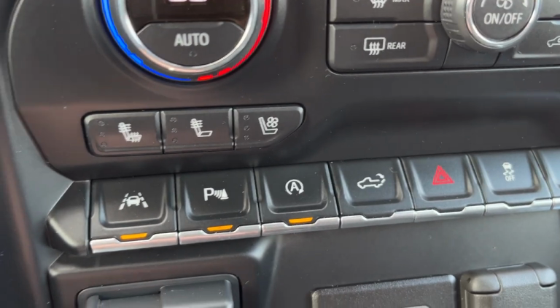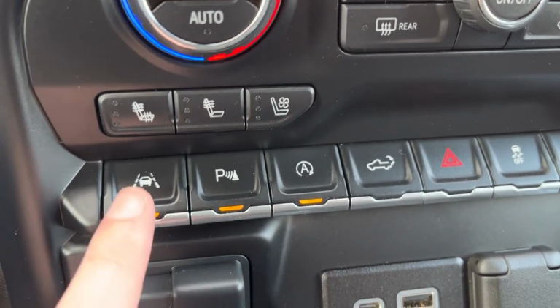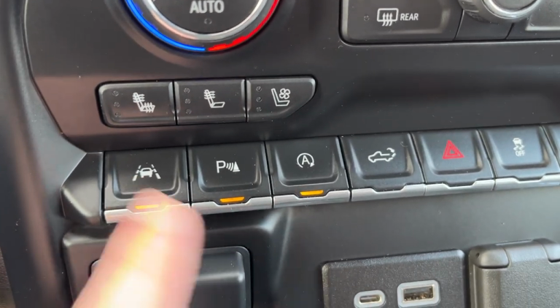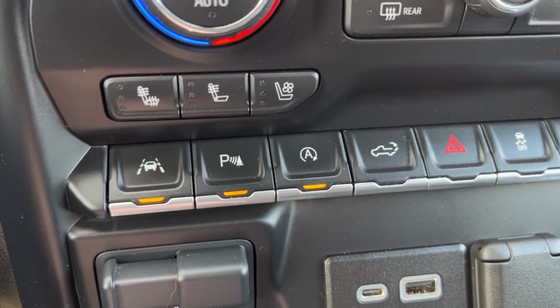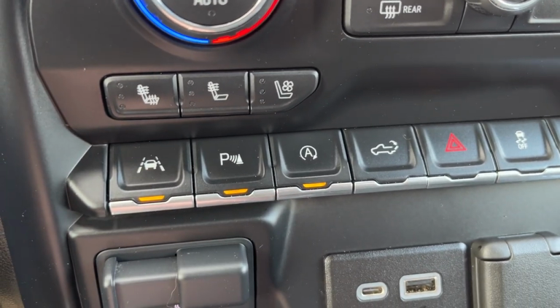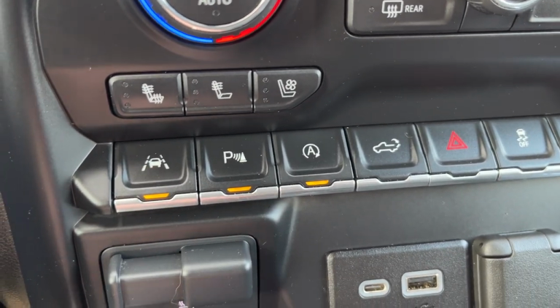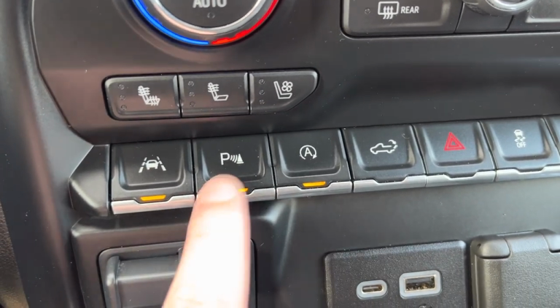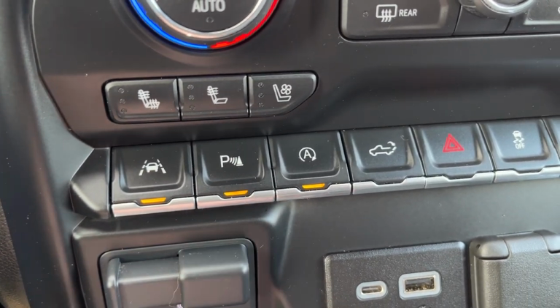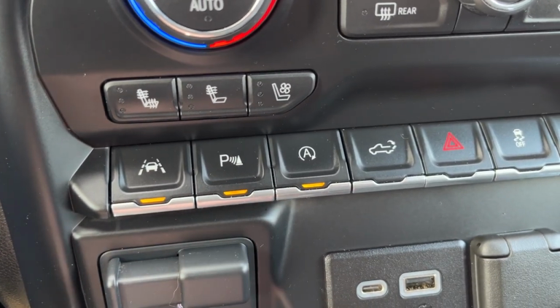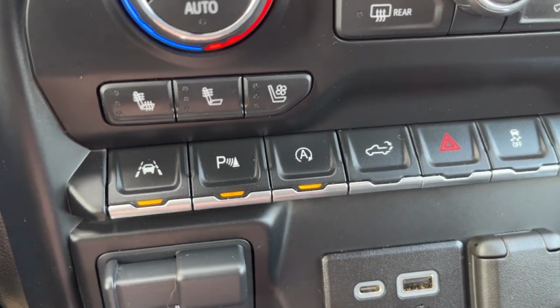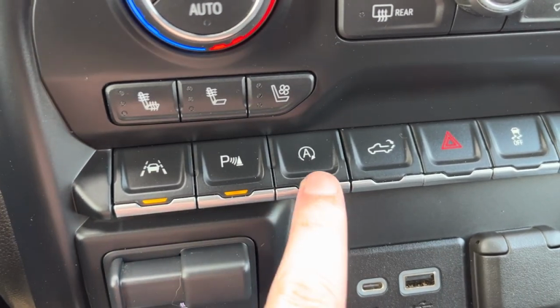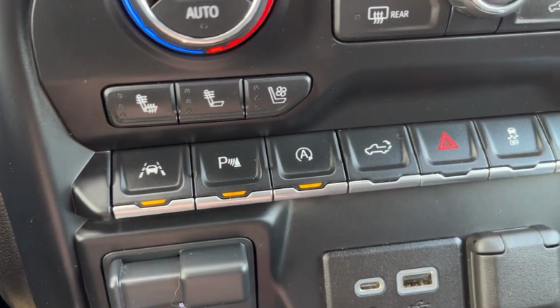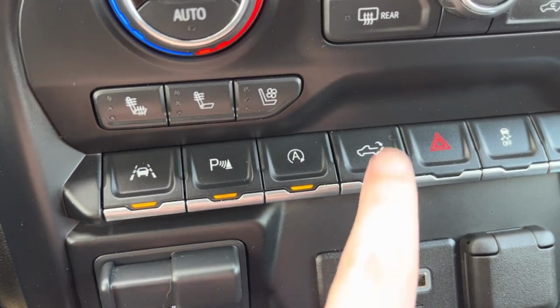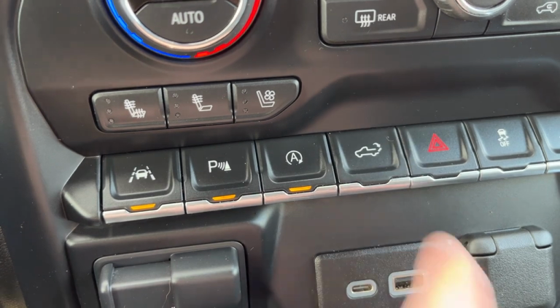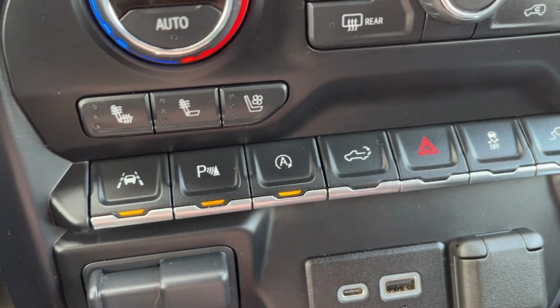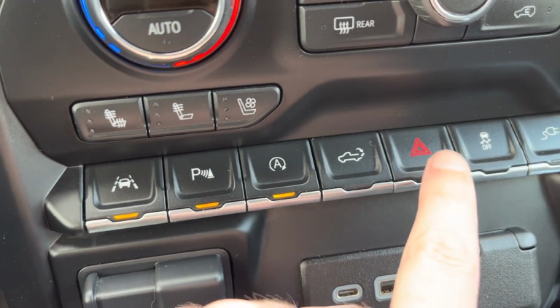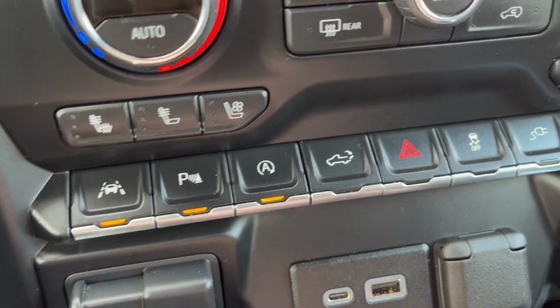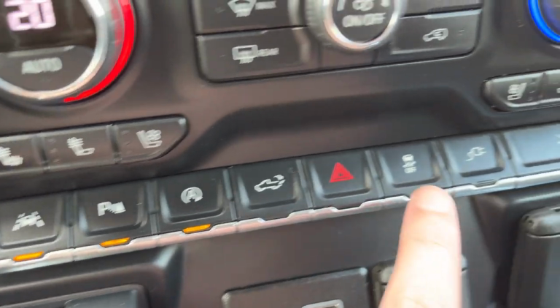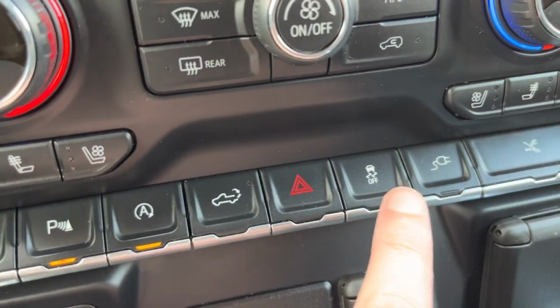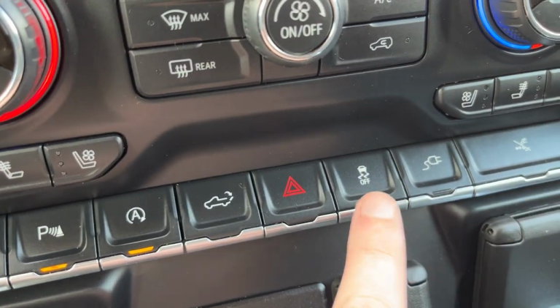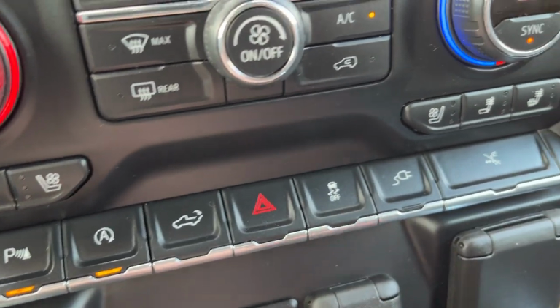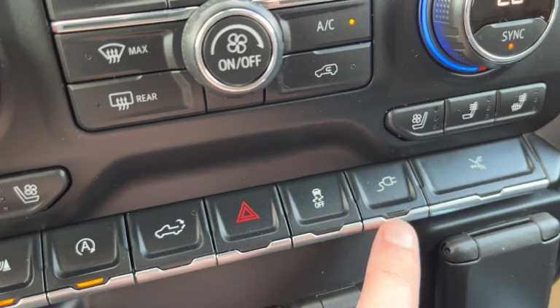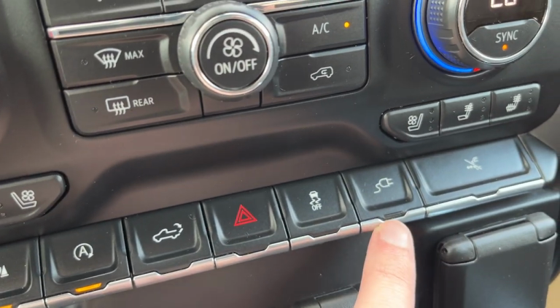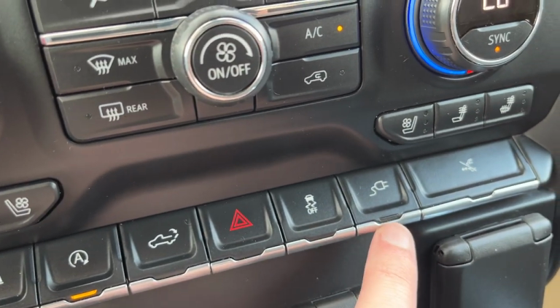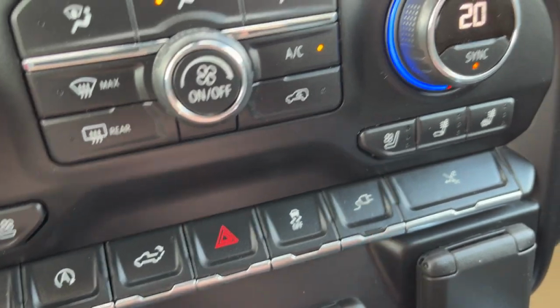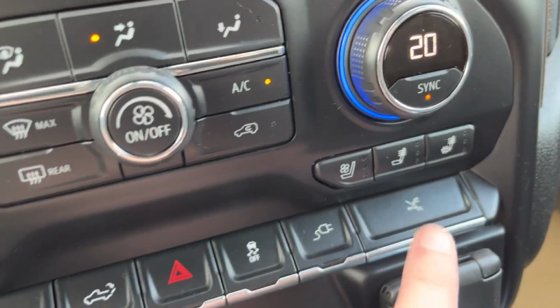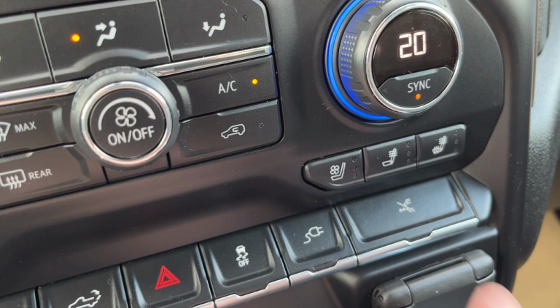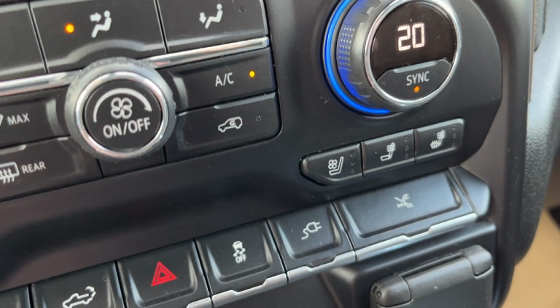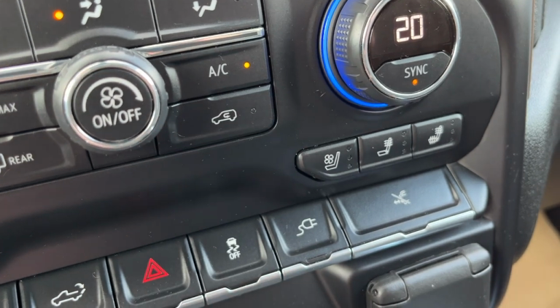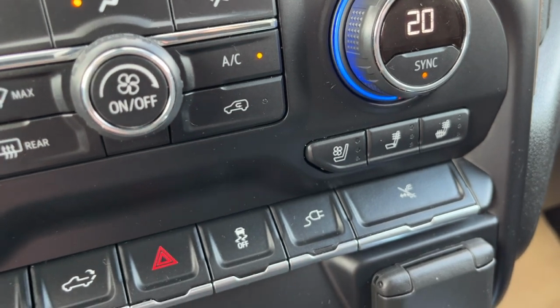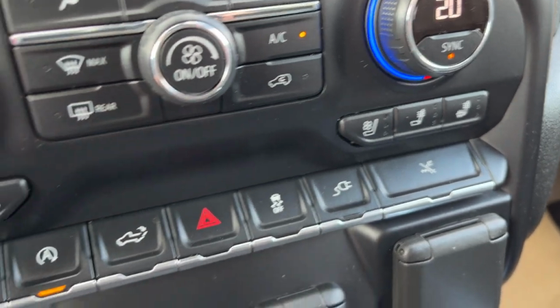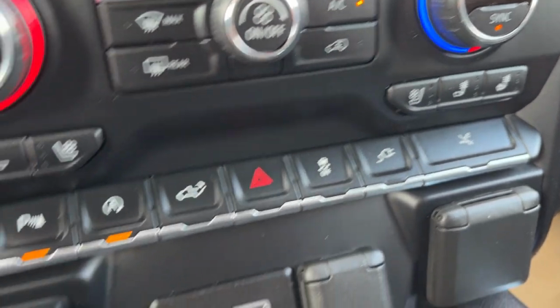Across the bottom row: lane keep assist with departure warning, front and rear park assist, auto stop-start, power tailgate, hazard lights, traction control, our way to turn on our plugs, and power running boards disable.